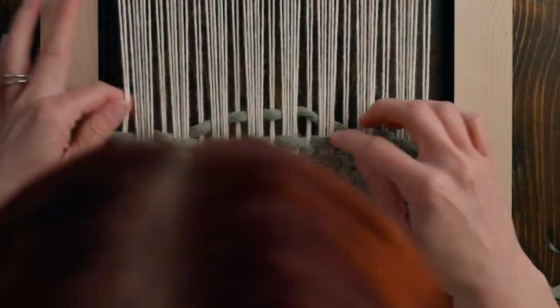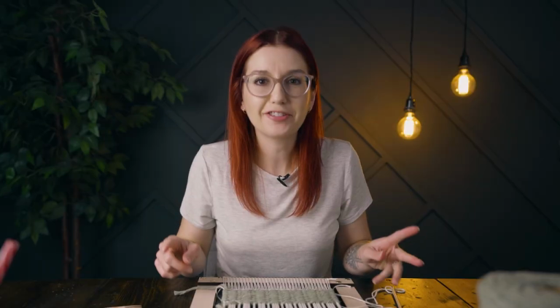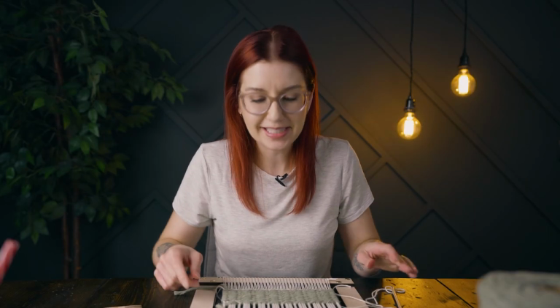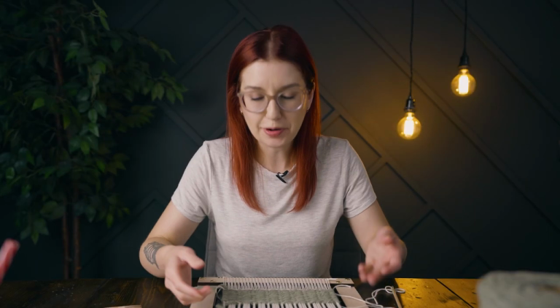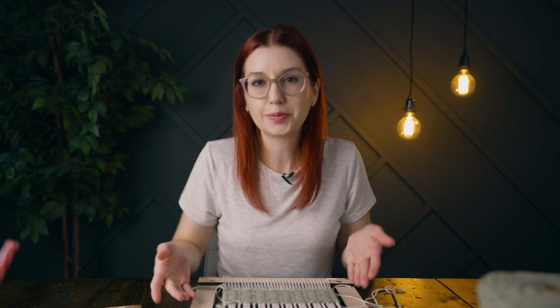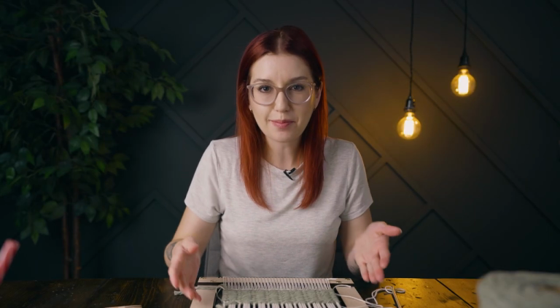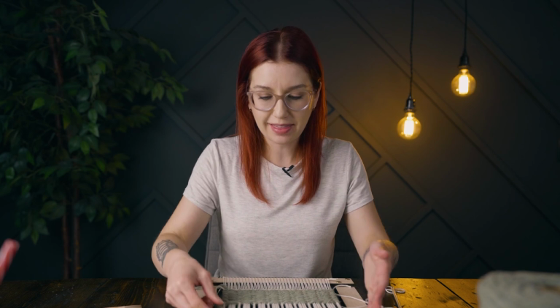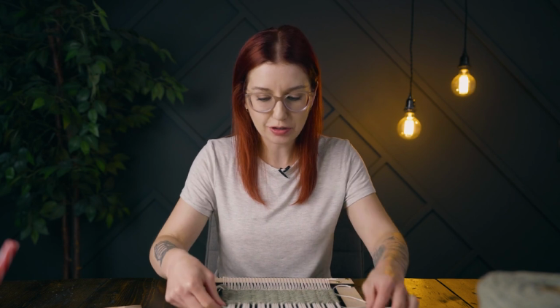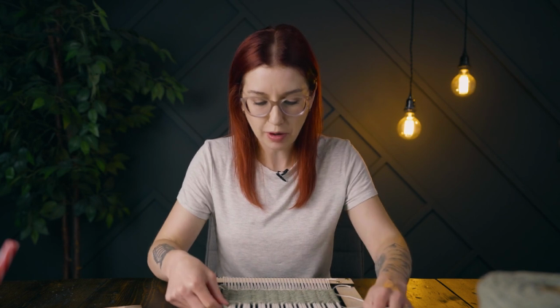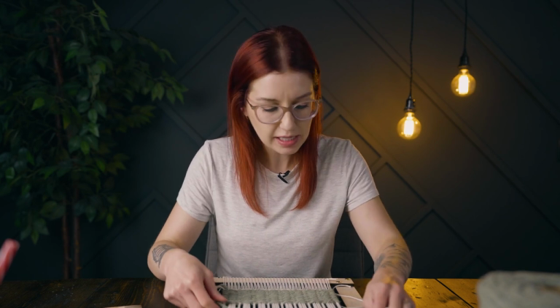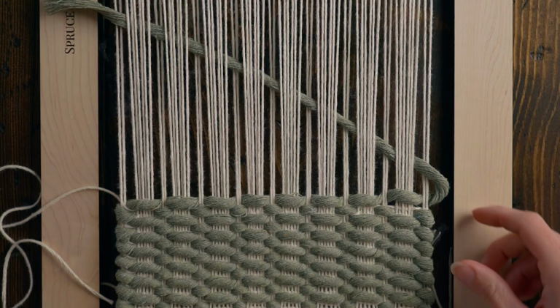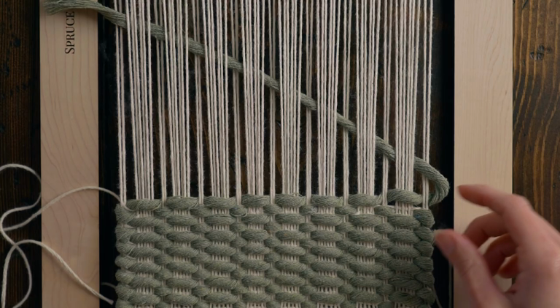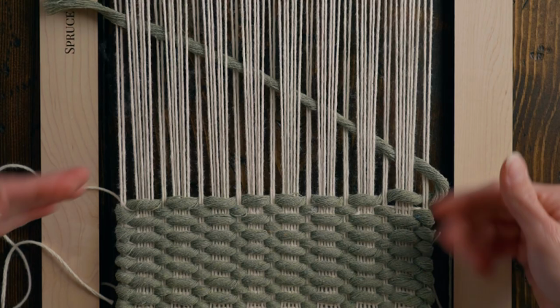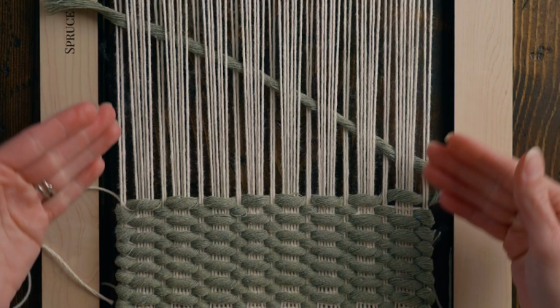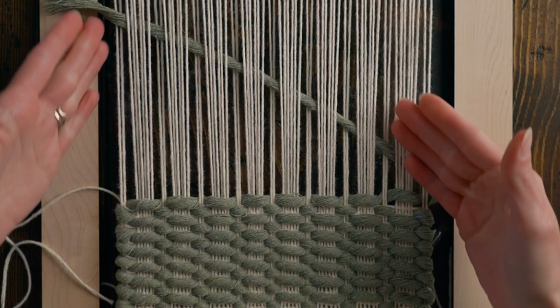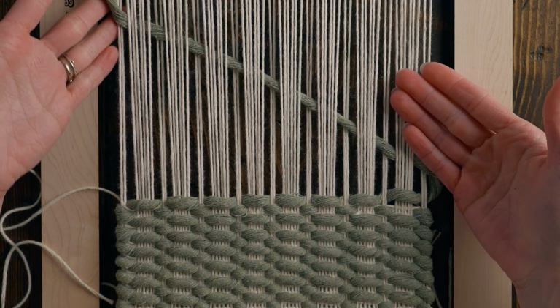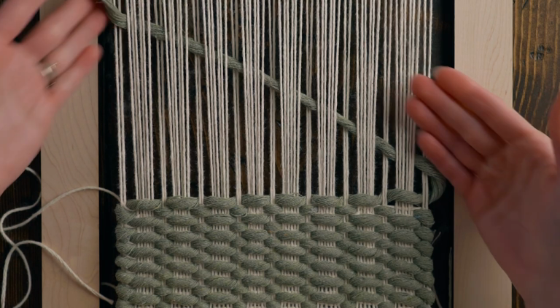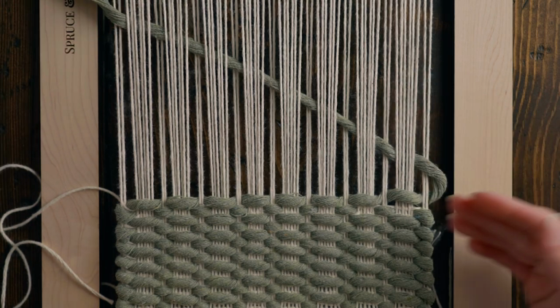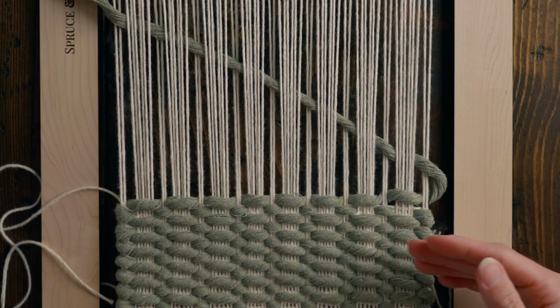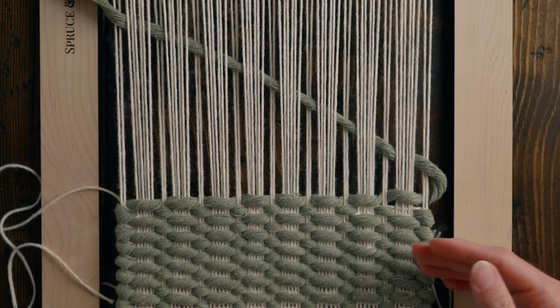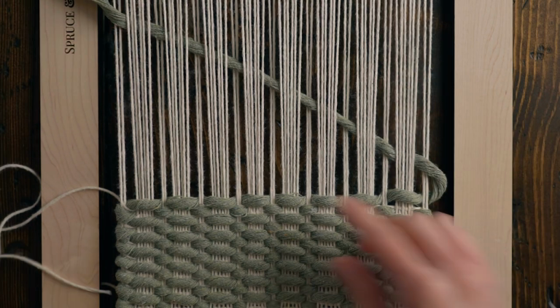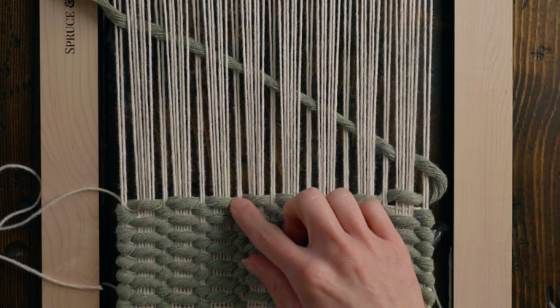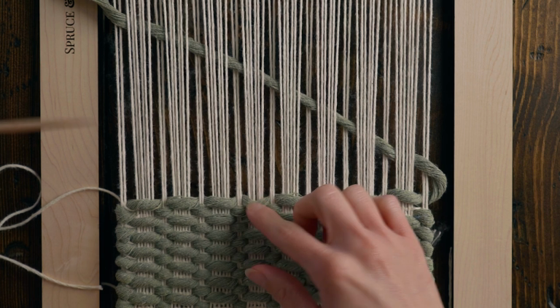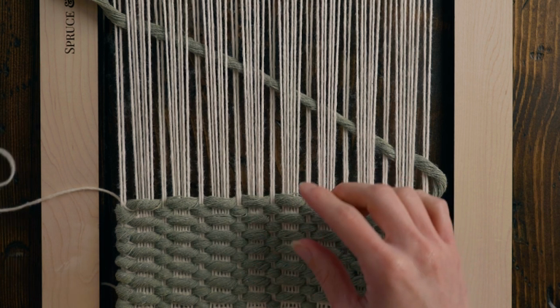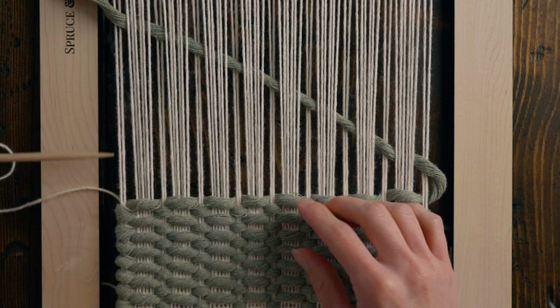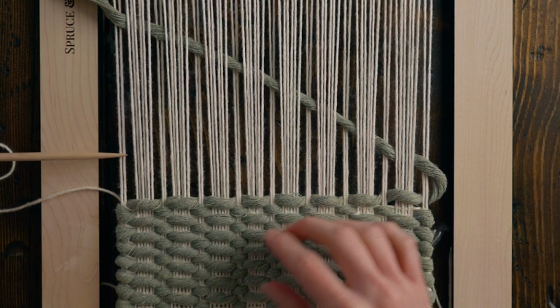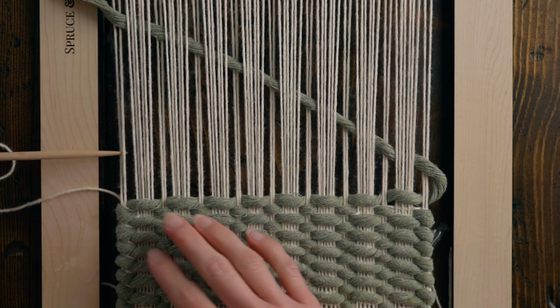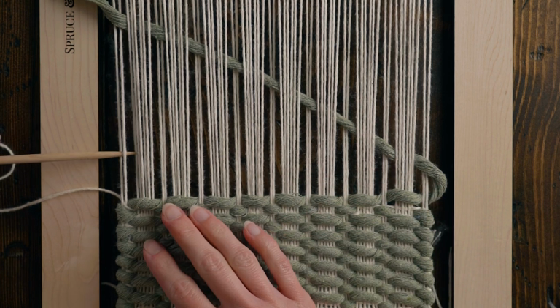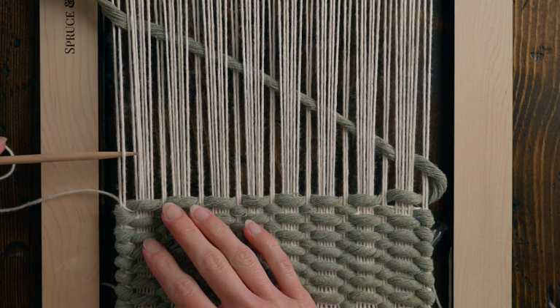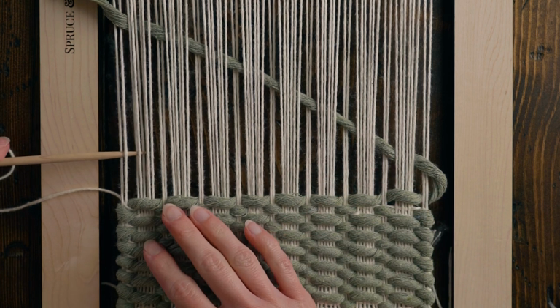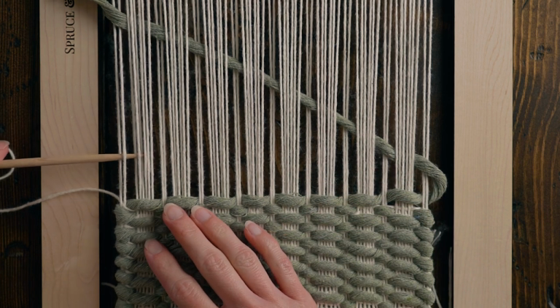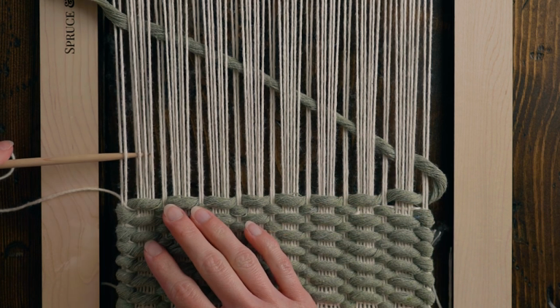I forgot my tabby row between my thick string rows, so all I did was sort of lift up that weft so that I can get back in there with a thinner string to do my tabby.